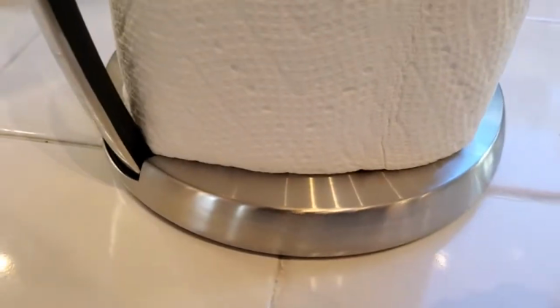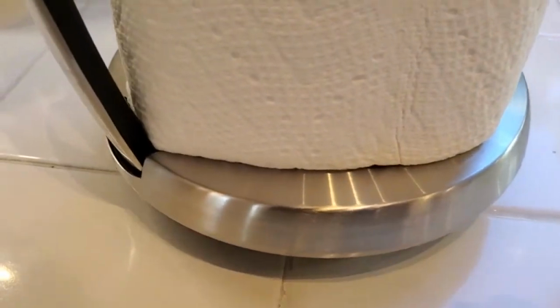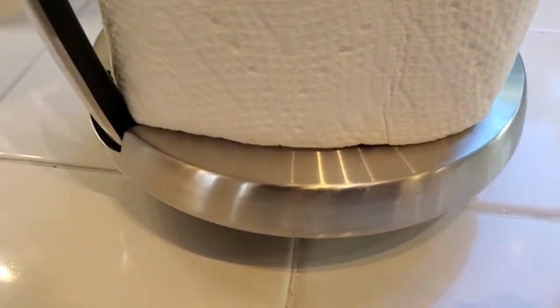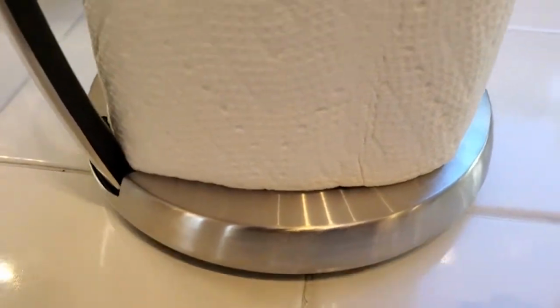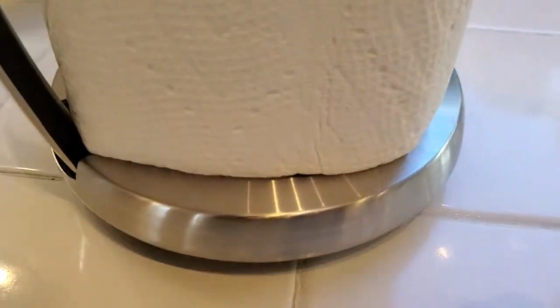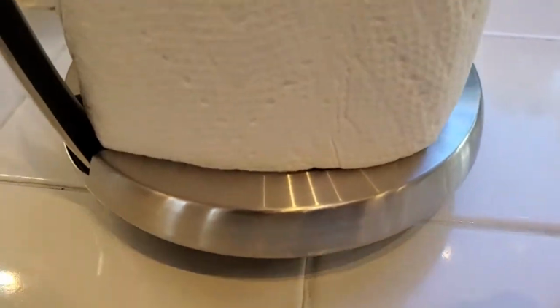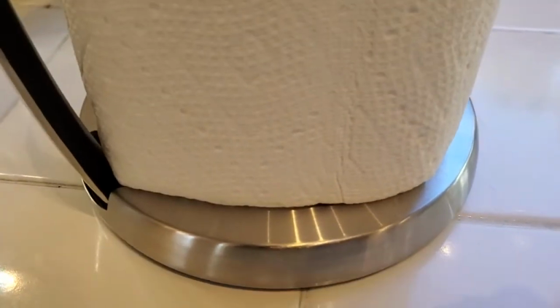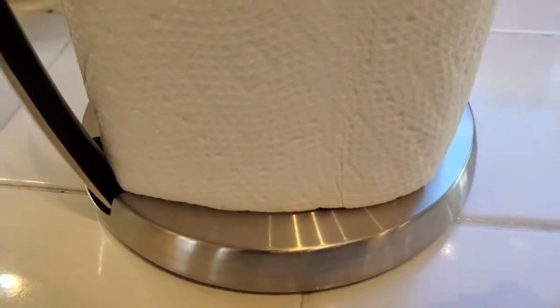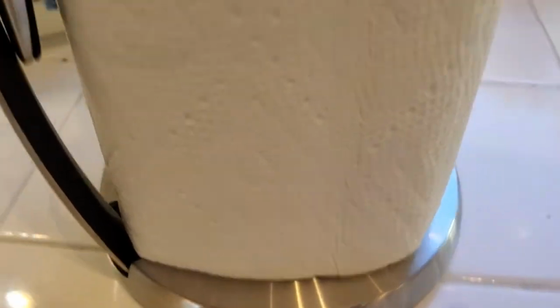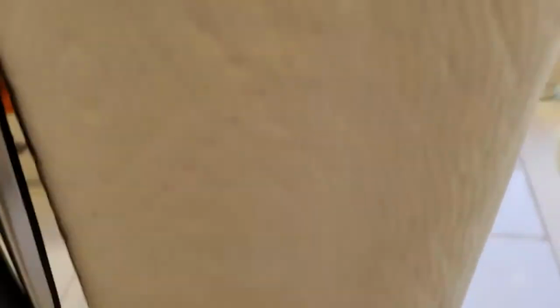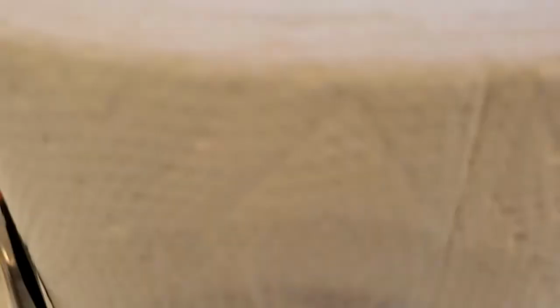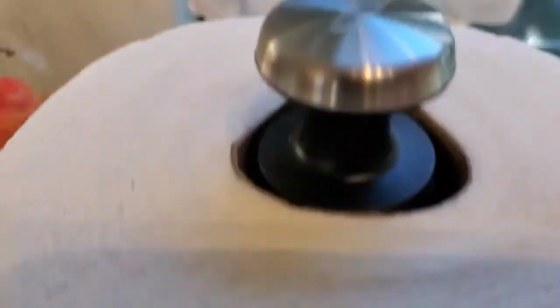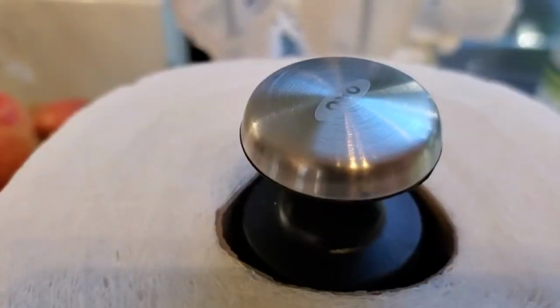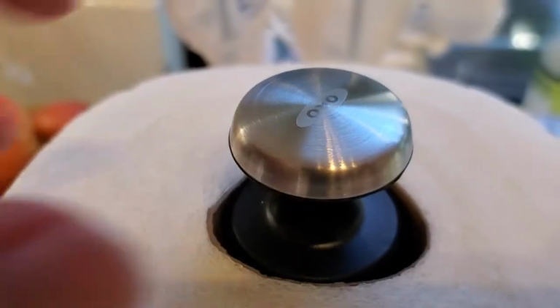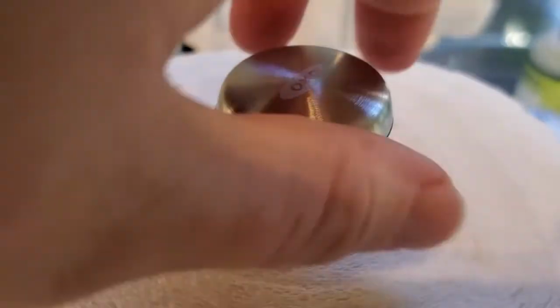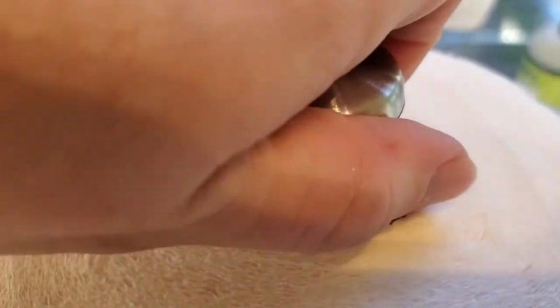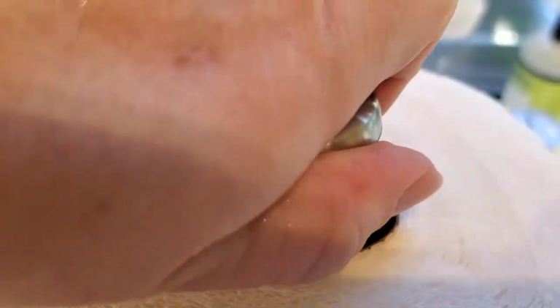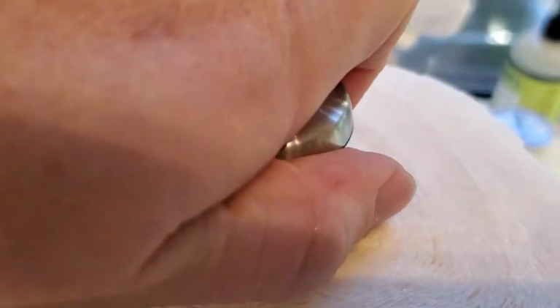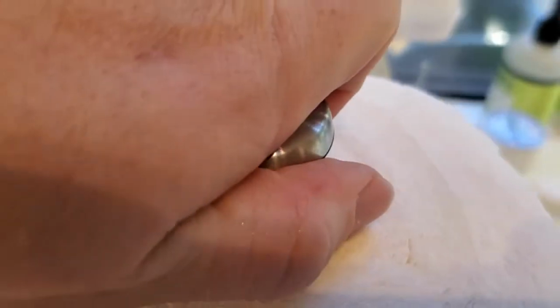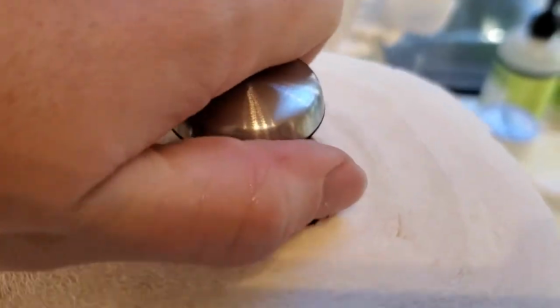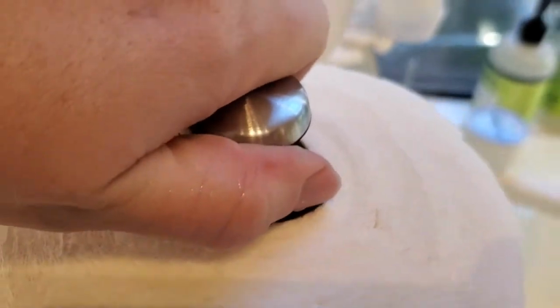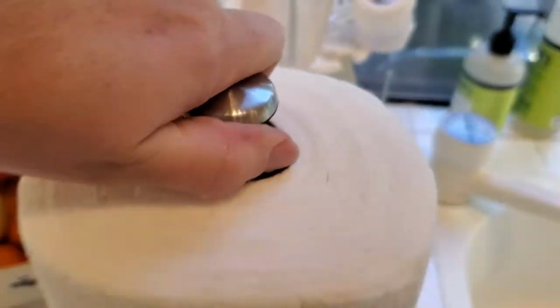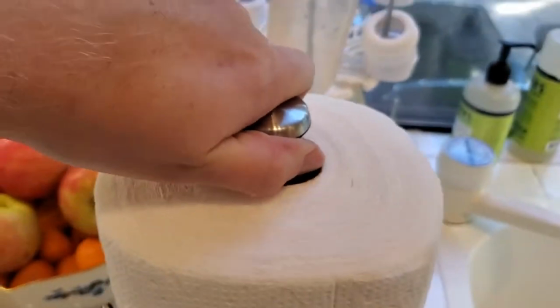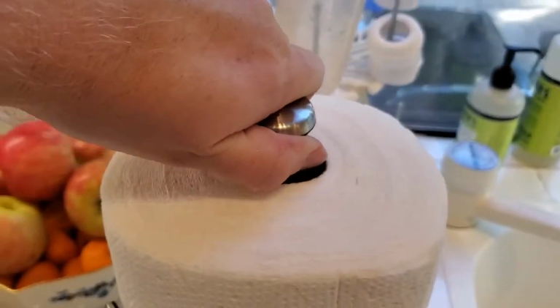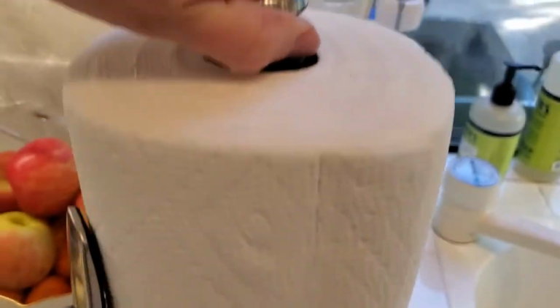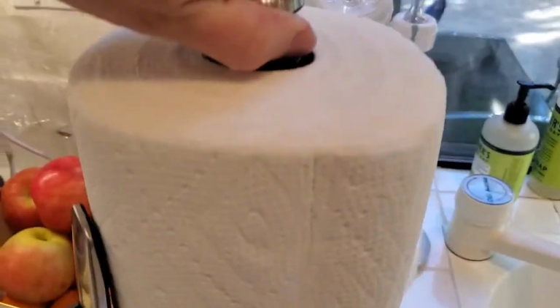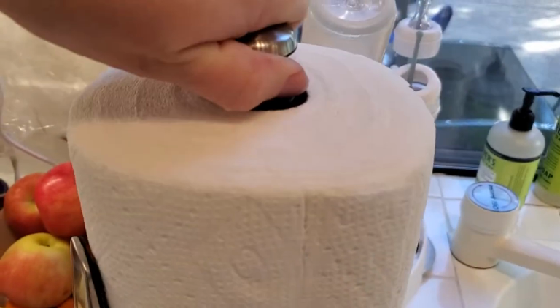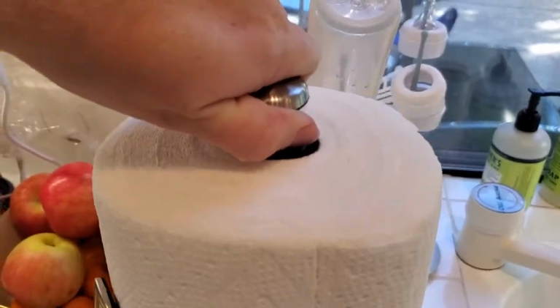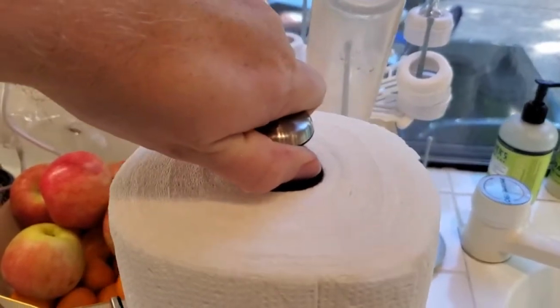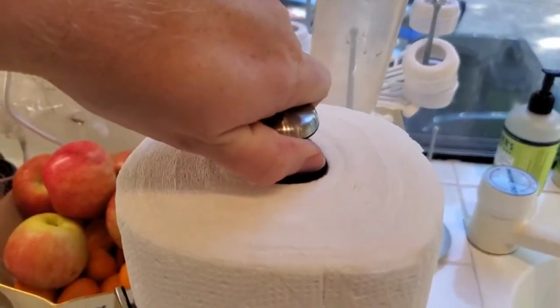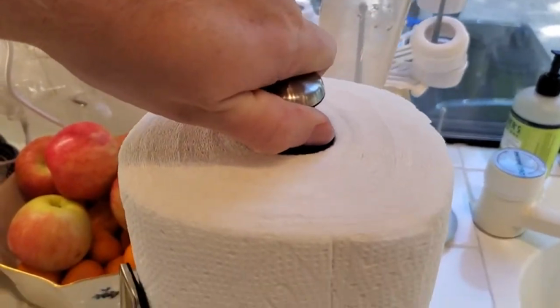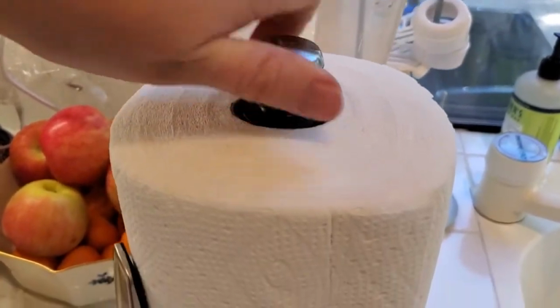It's heavy enough that it's not going to fall over, but it does have this cool little carrying handle, so if you want to take it over to the table you can just pick it up and carry it over.